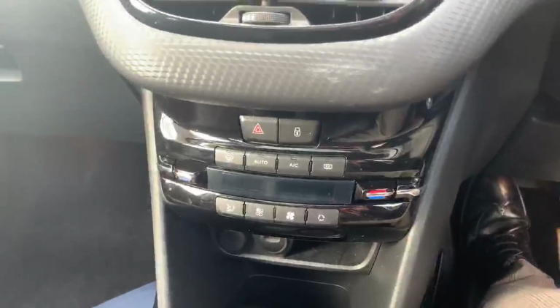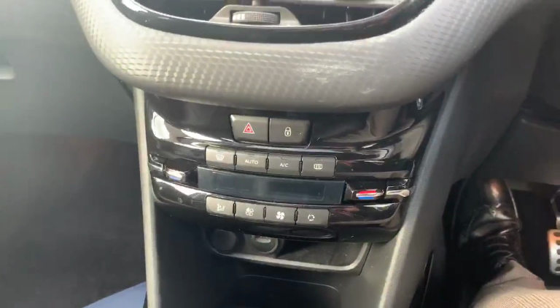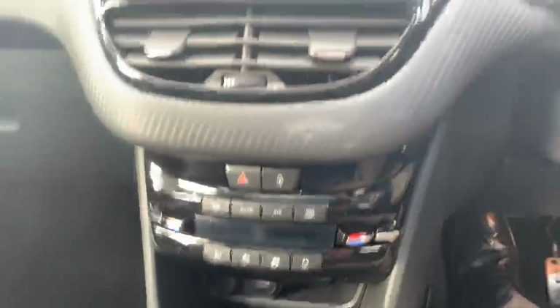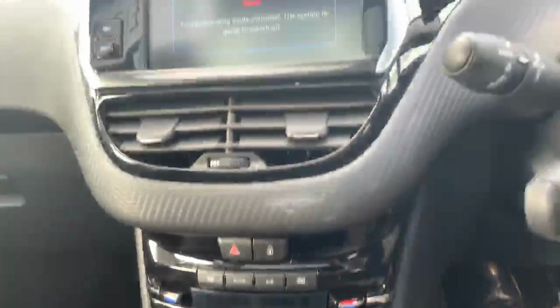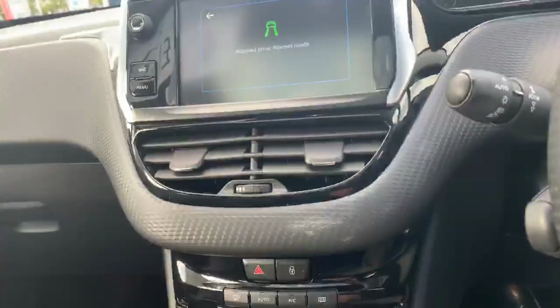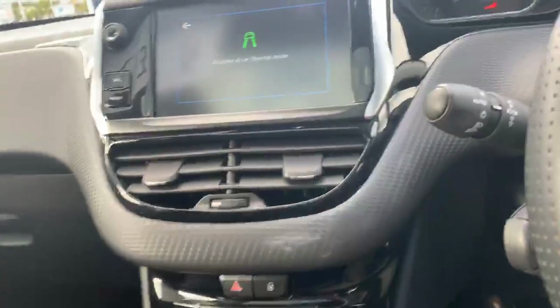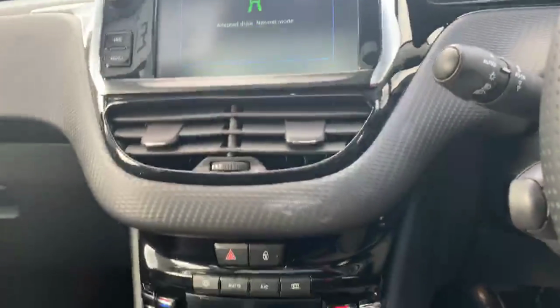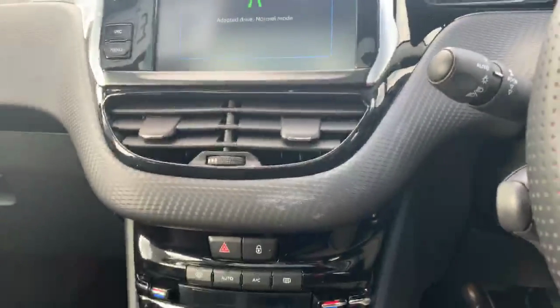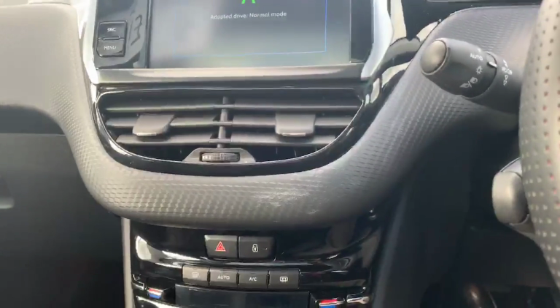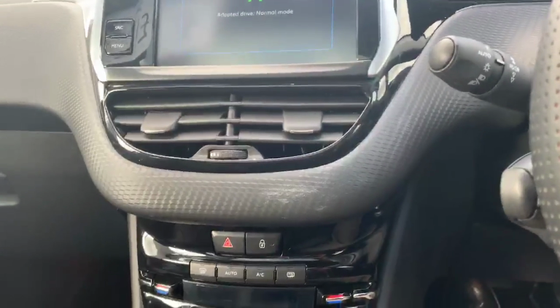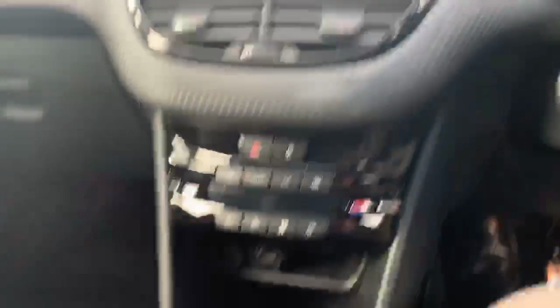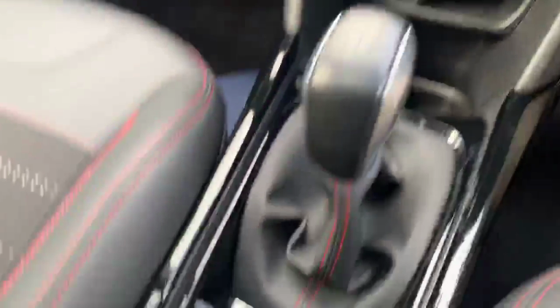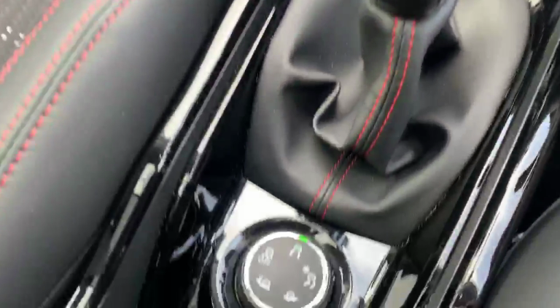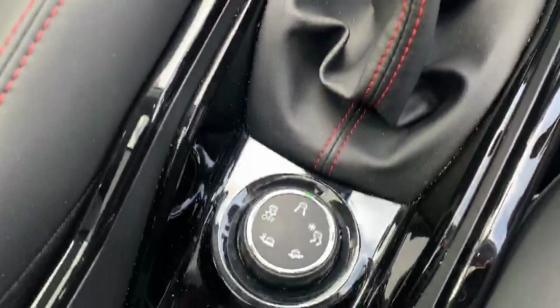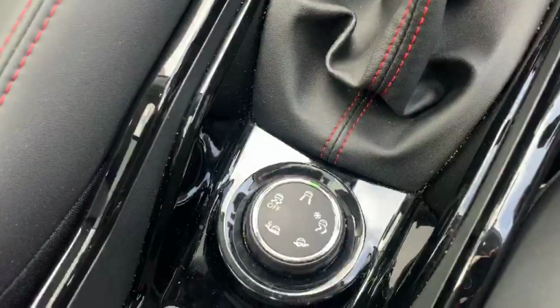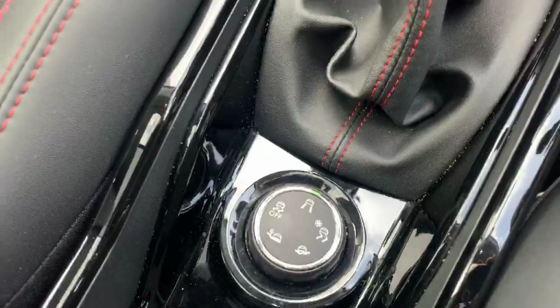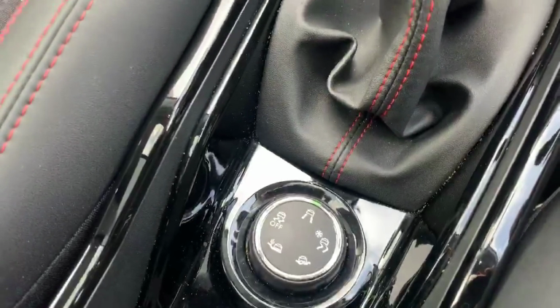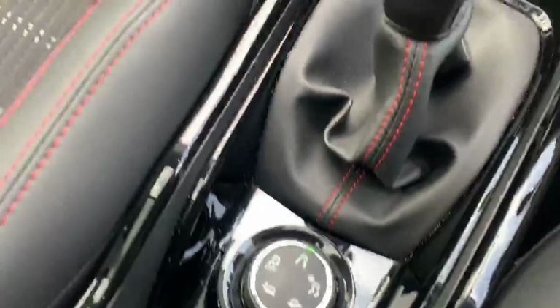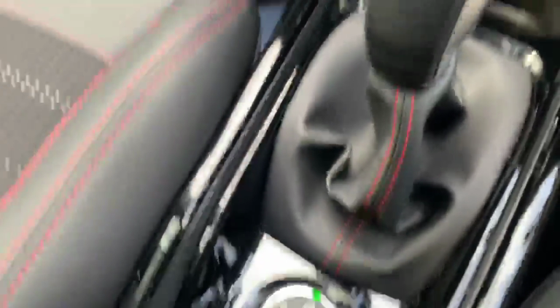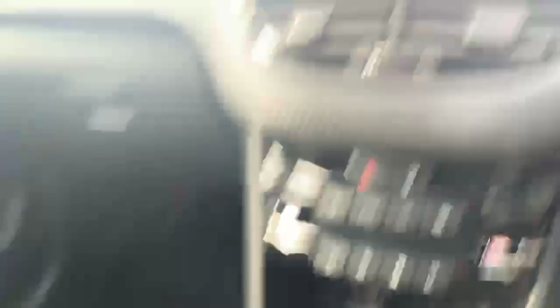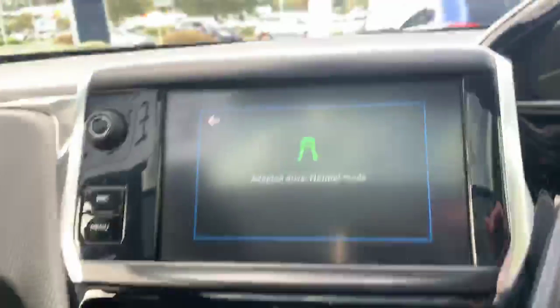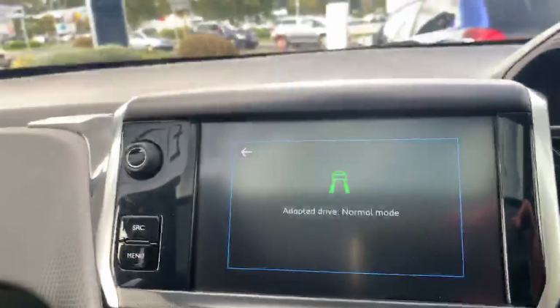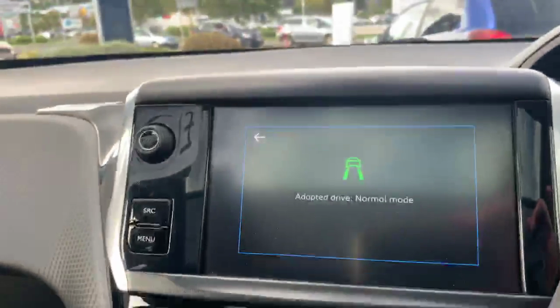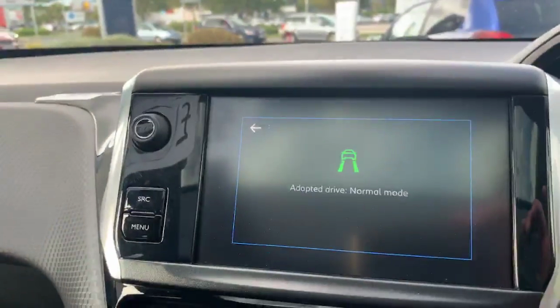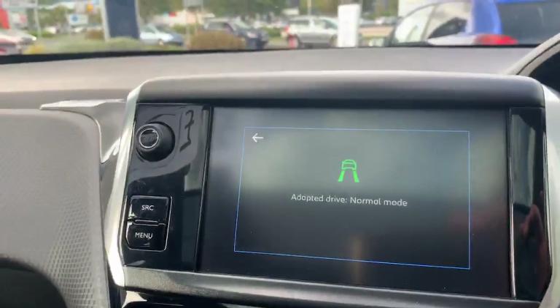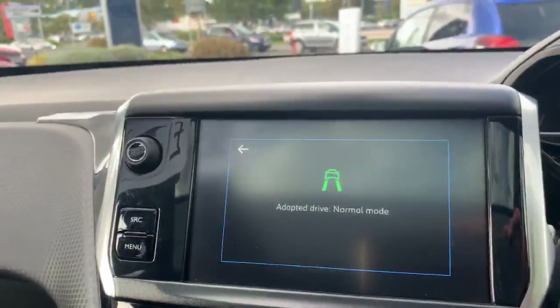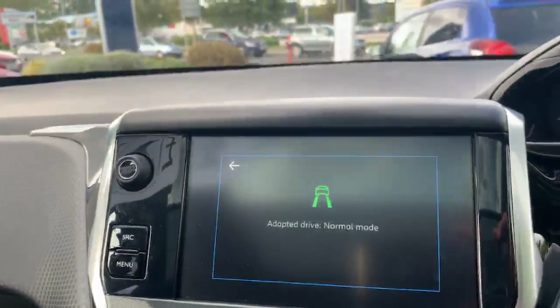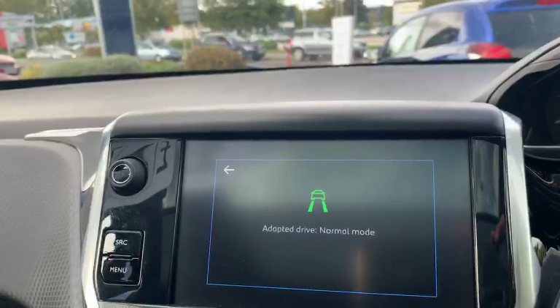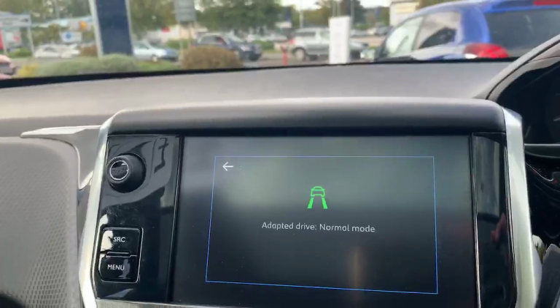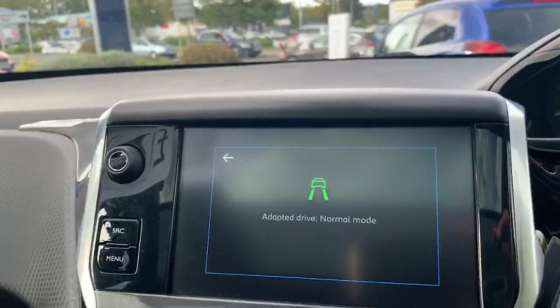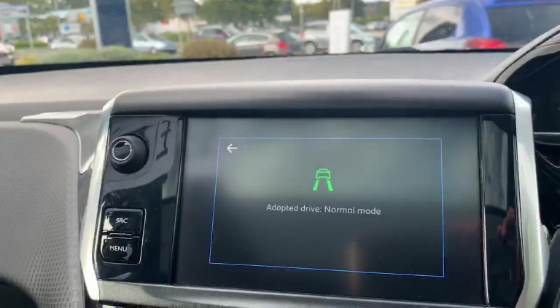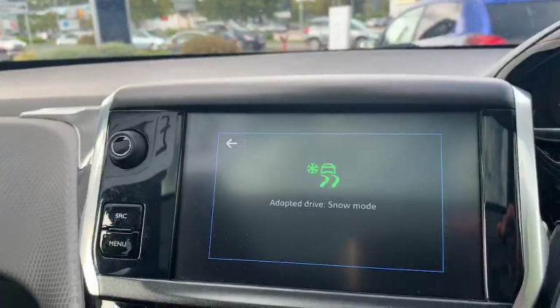Along with the electric adjustable mirrors, inside we've got the dual-zone climate control, which is perfect if you and your partner have different tolerances to hot and cold. We've also got the grip control, which is standard as well.